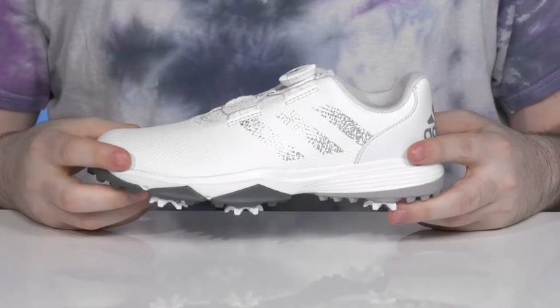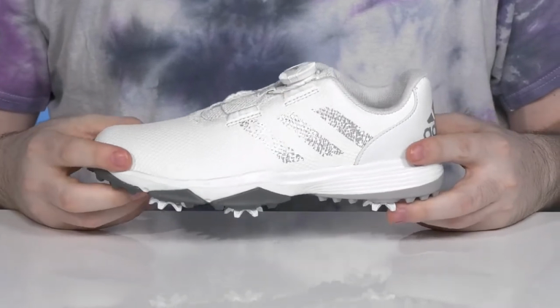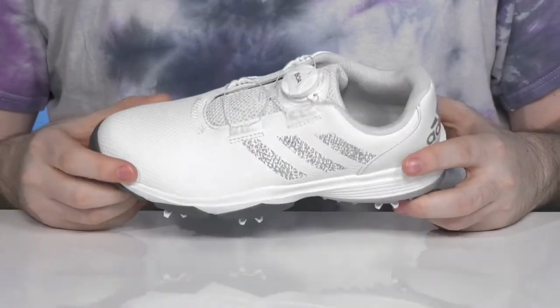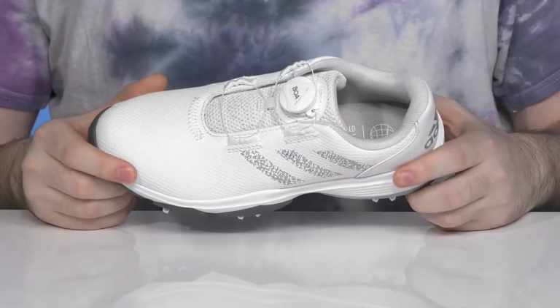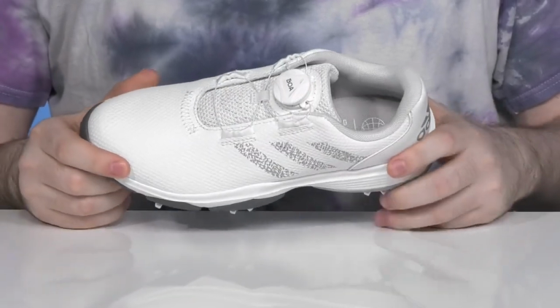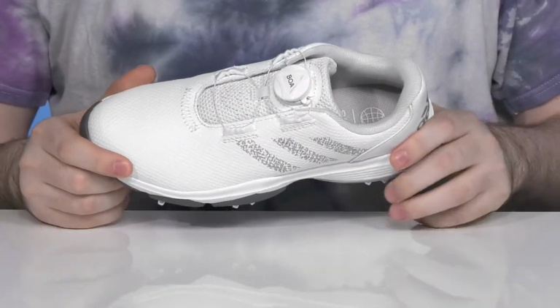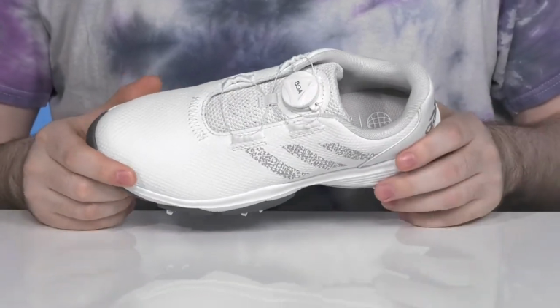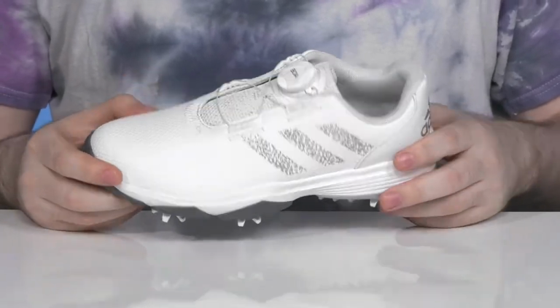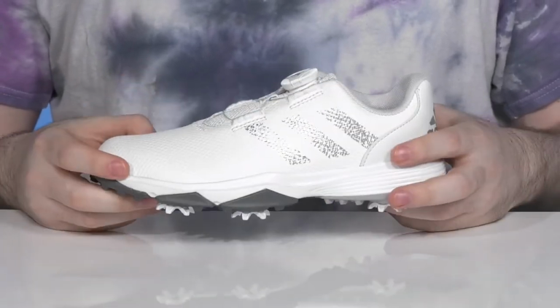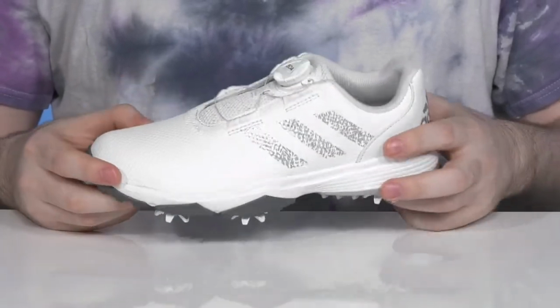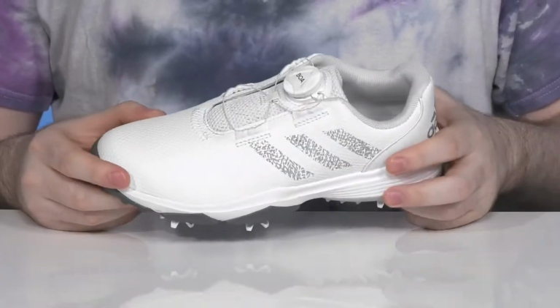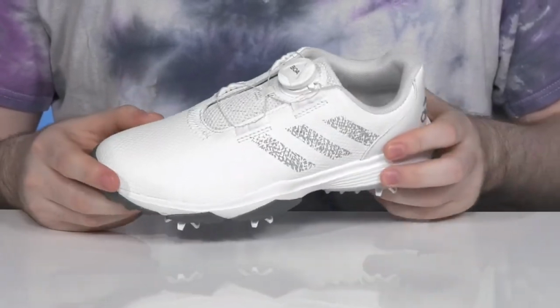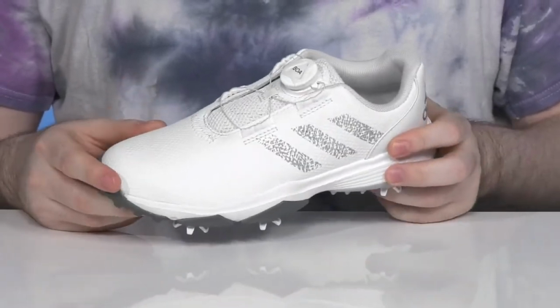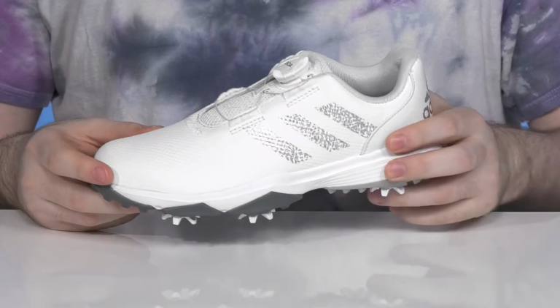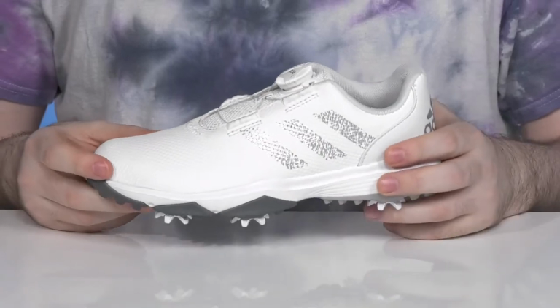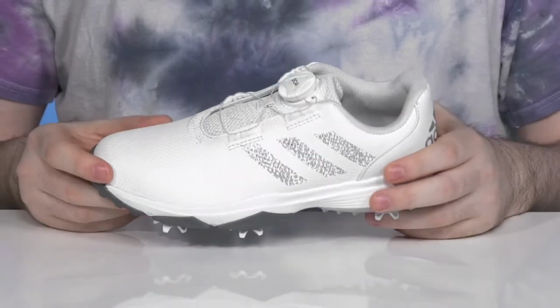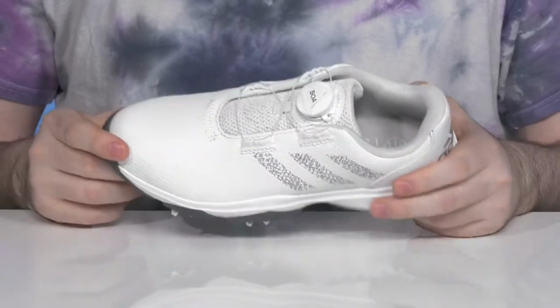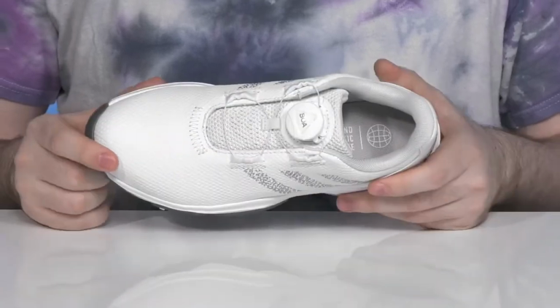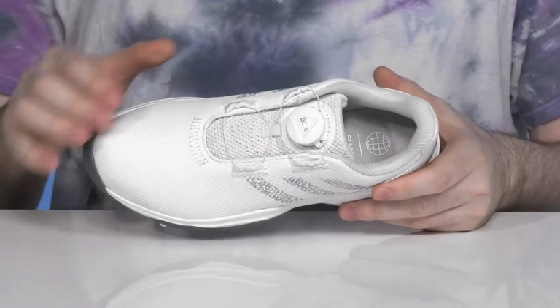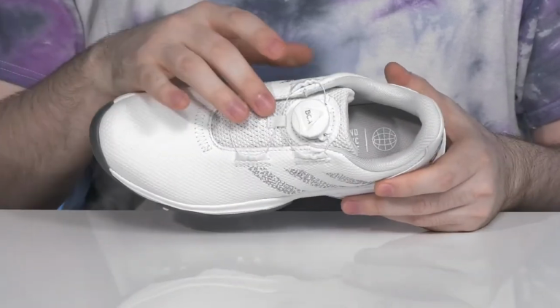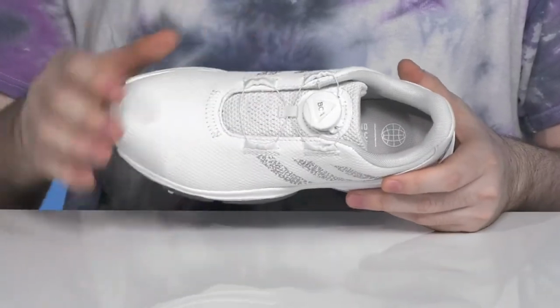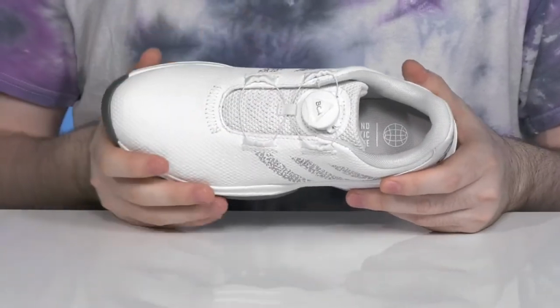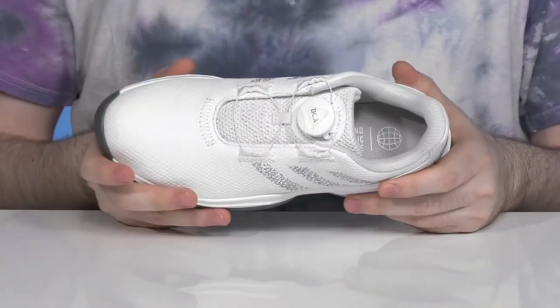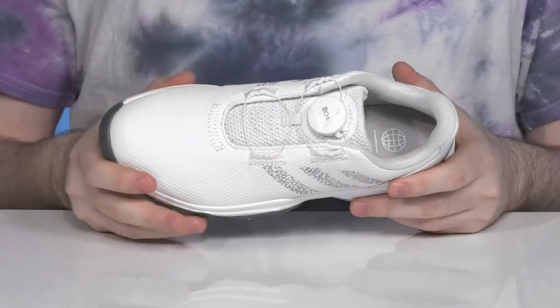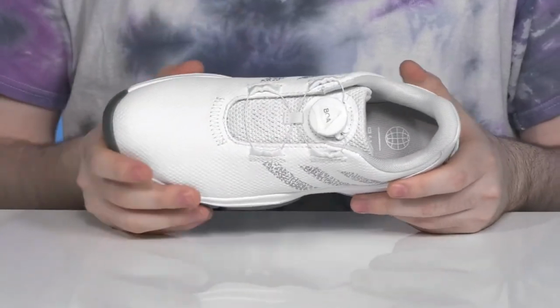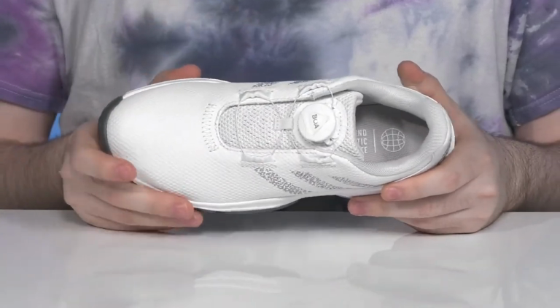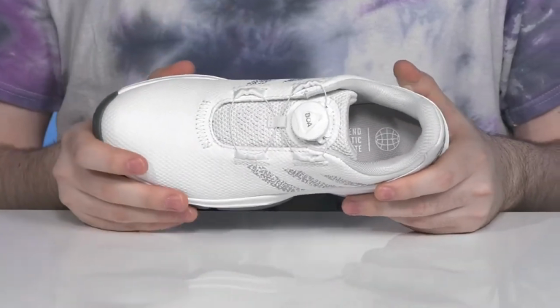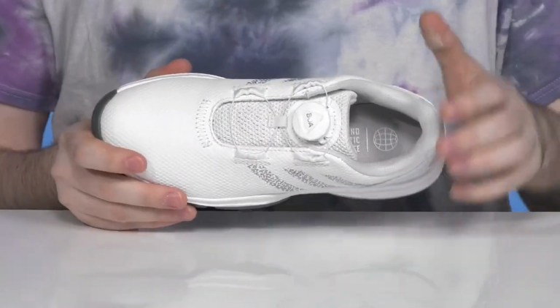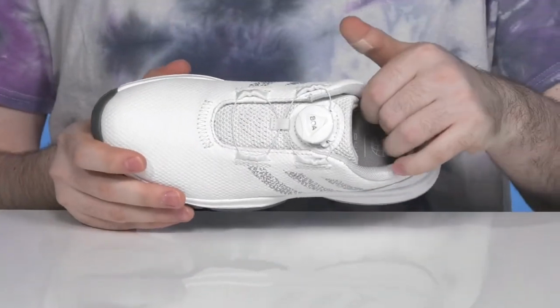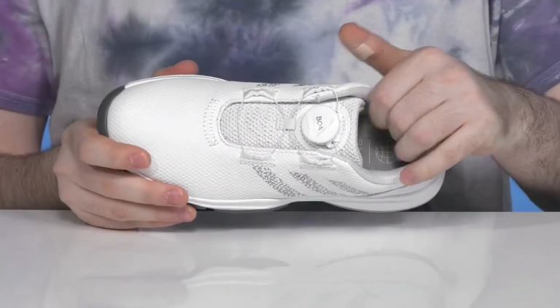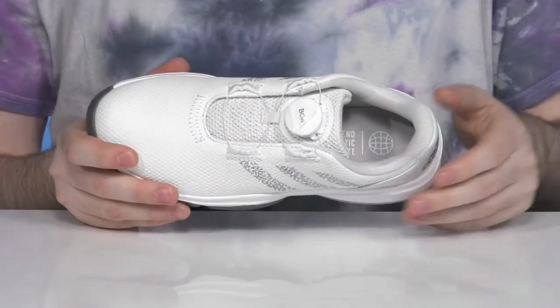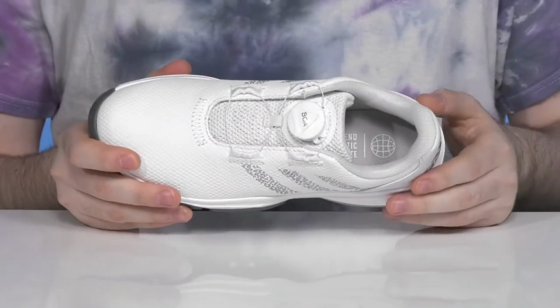The upper is made with textile and synthetic, making sure it's waterproof to keep out any elements, with a gusseted tongue ensuring they're dry and comfortable for all-day wear.